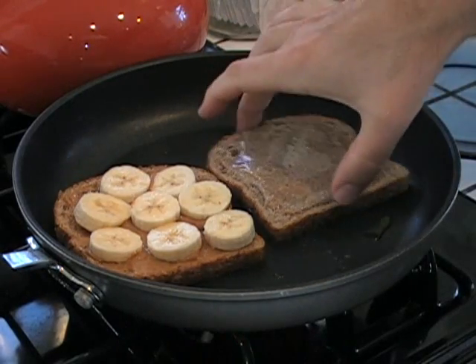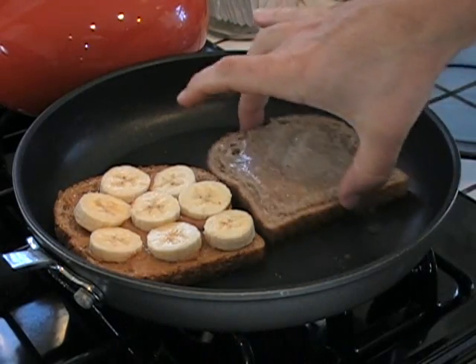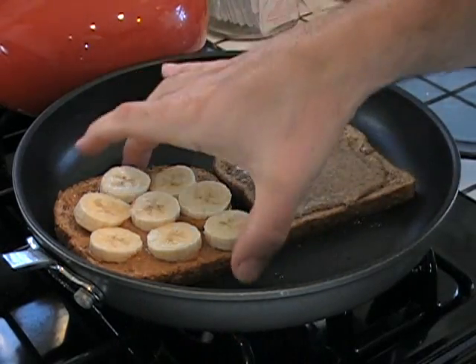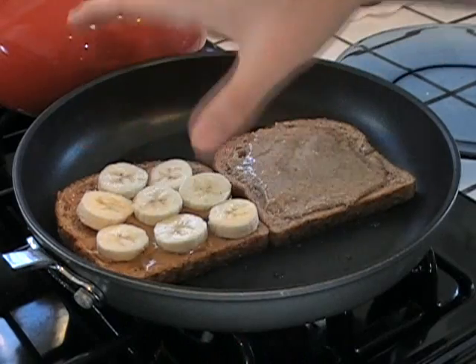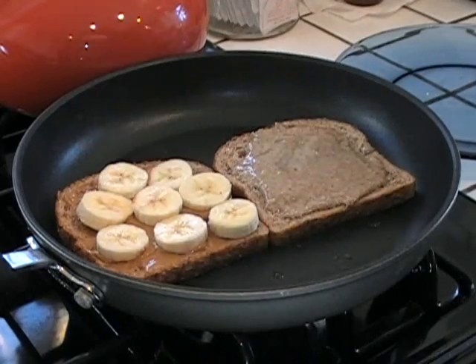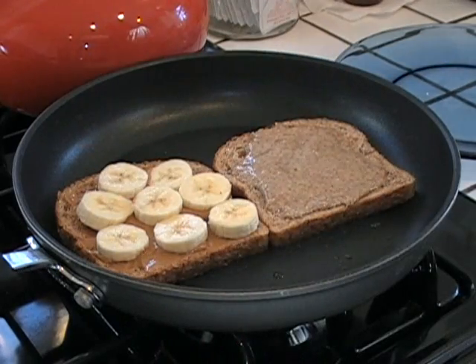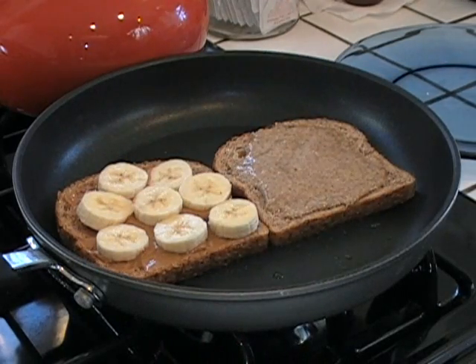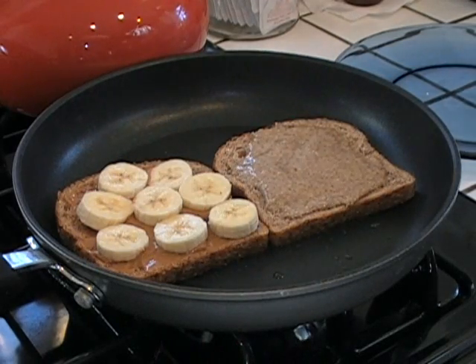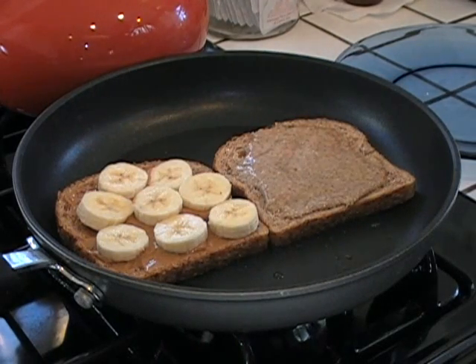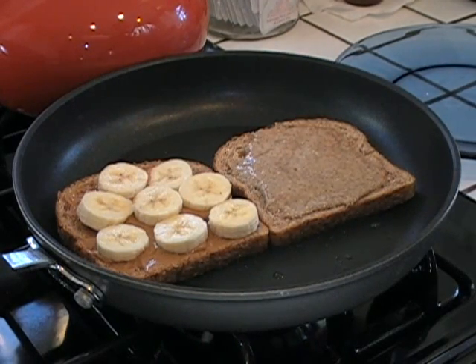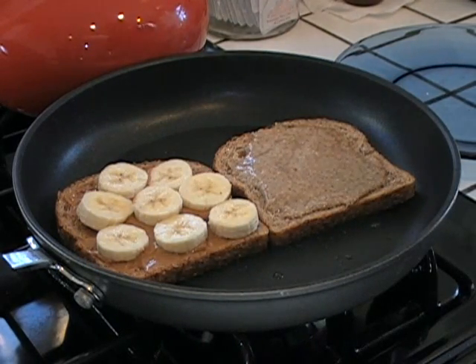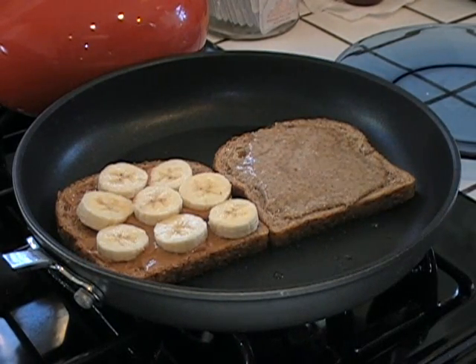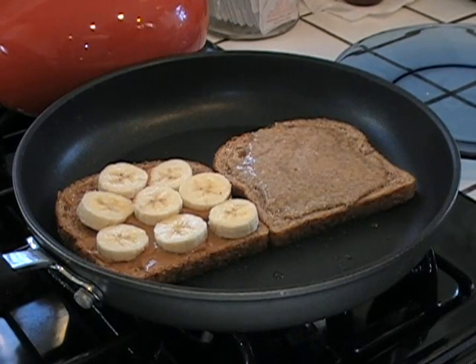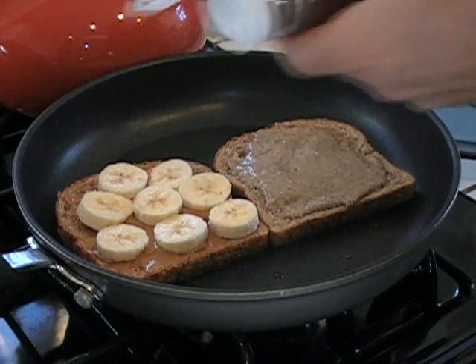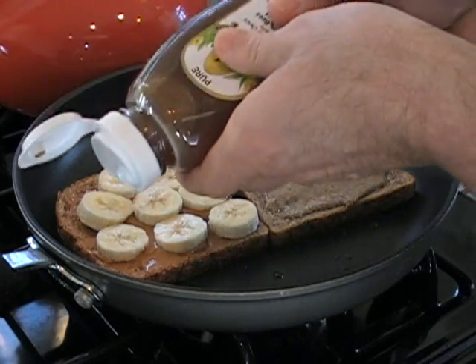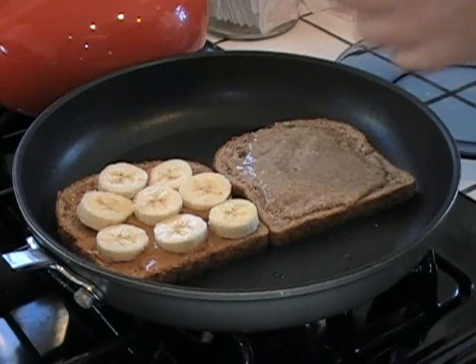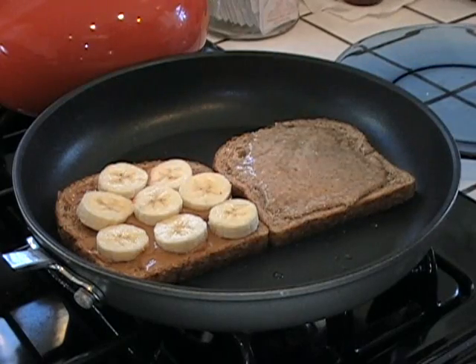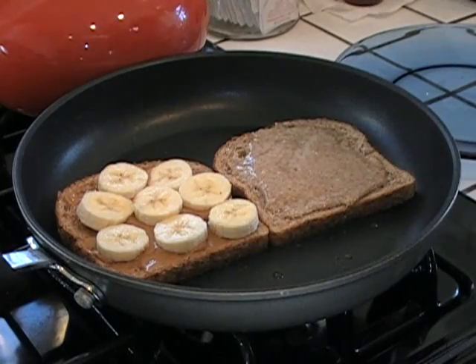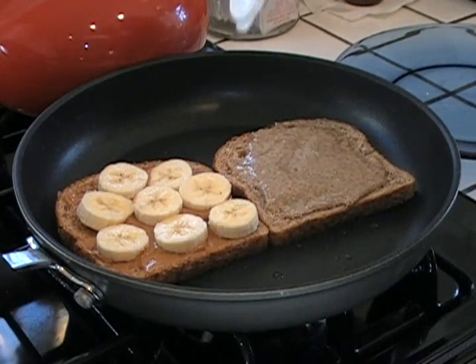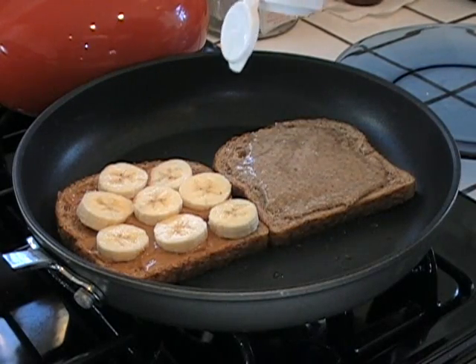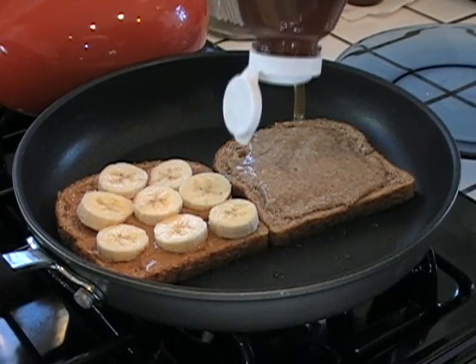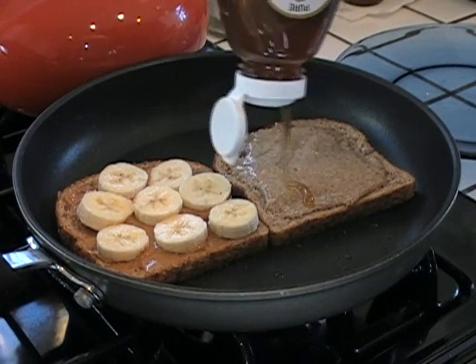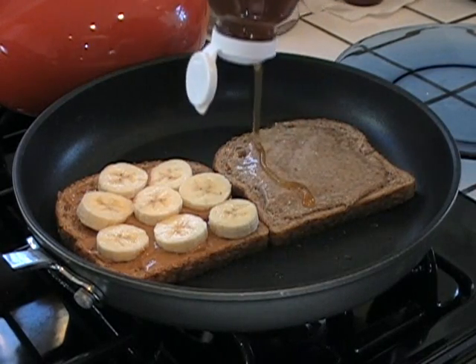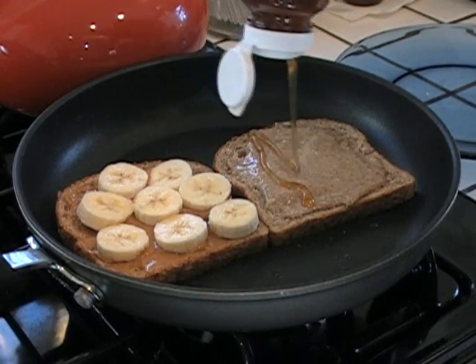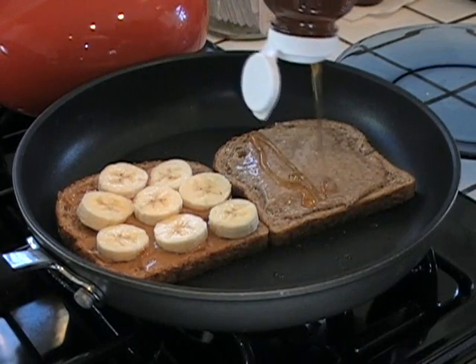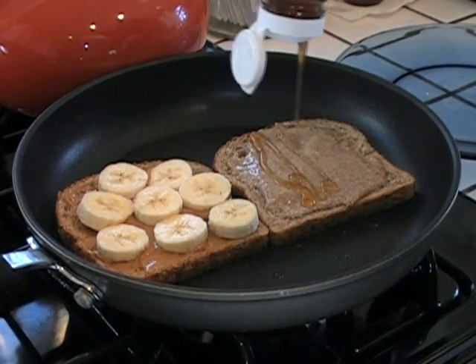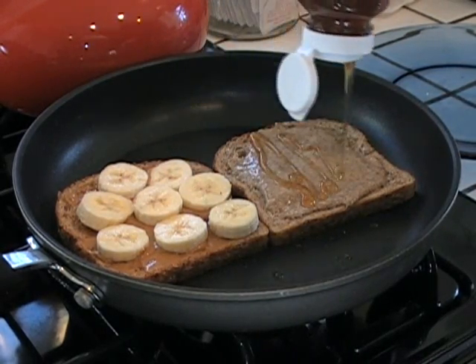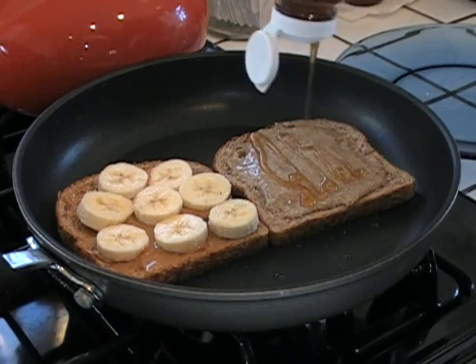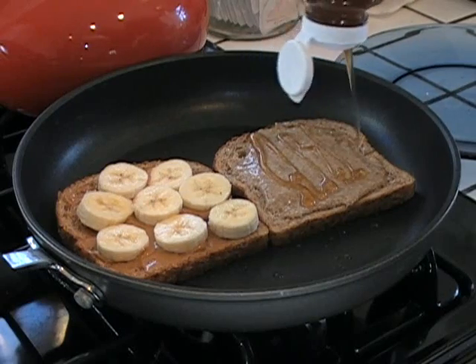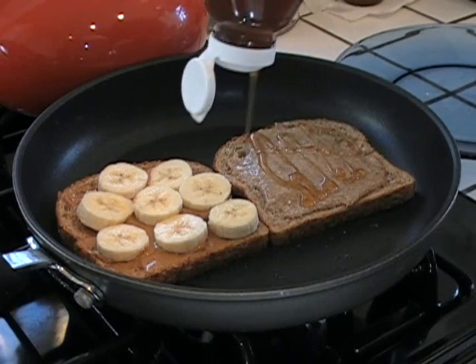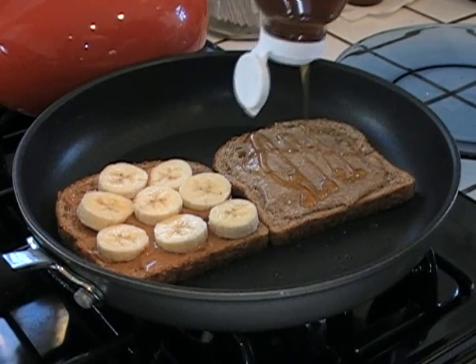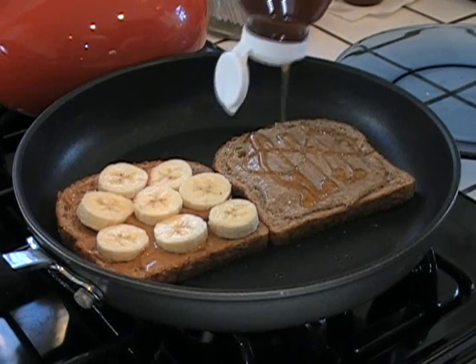Alright, these are toasting up. You can do this in a toaster if you want, but this is fun this way. Now I've got some honey right here. I'm gonna add a little honey on this side. Look at that — that's gonna give it sweetness, but honey is also really great. This is alfalfa honey, by the way.